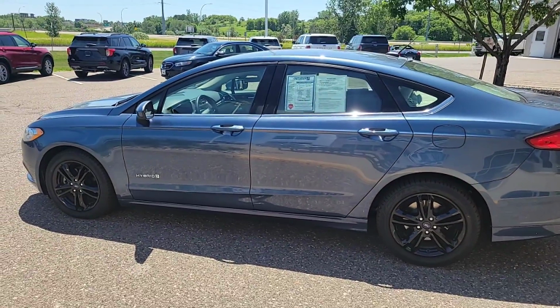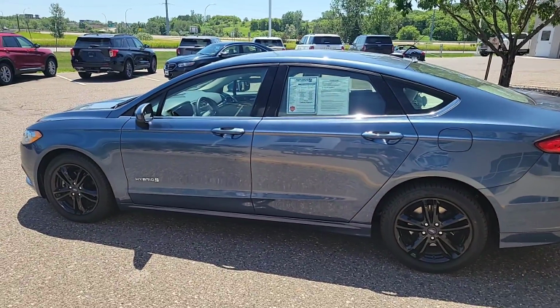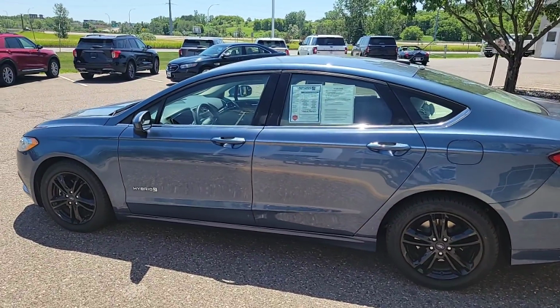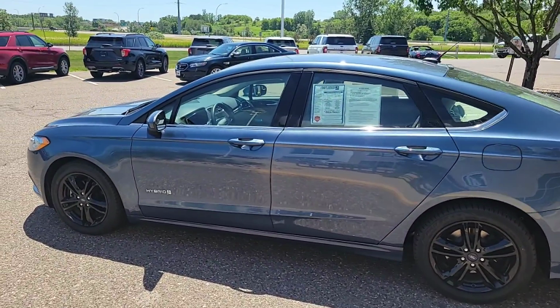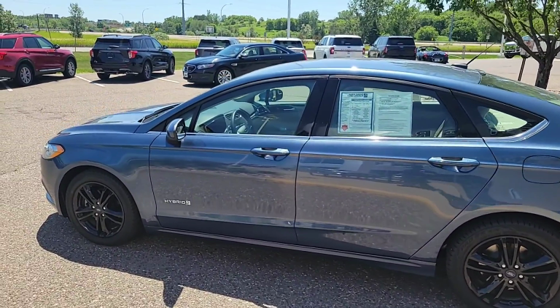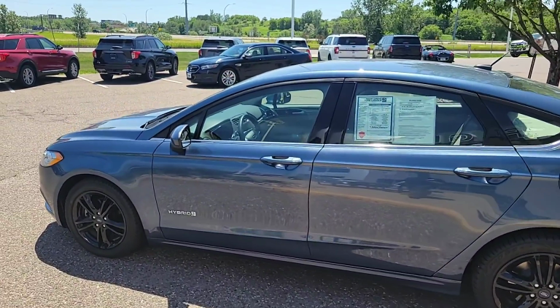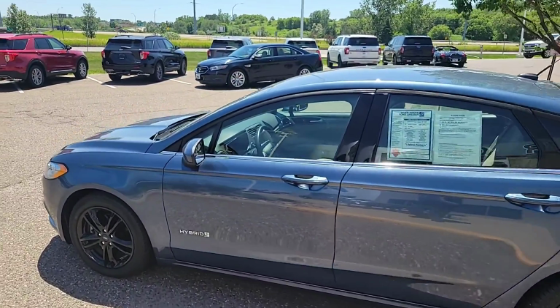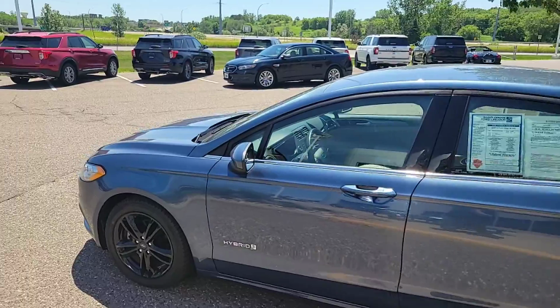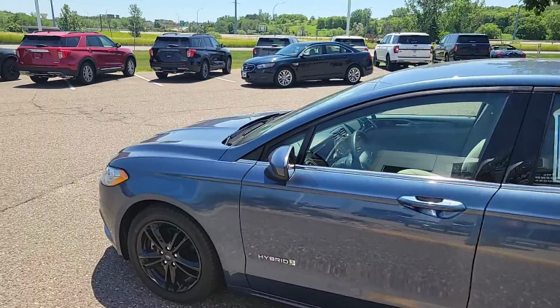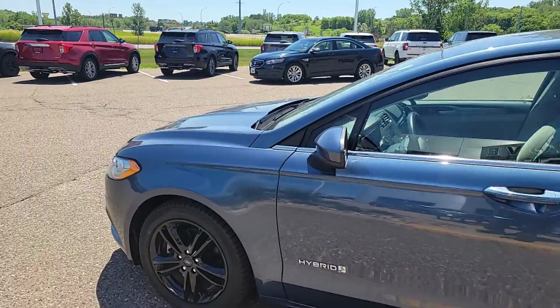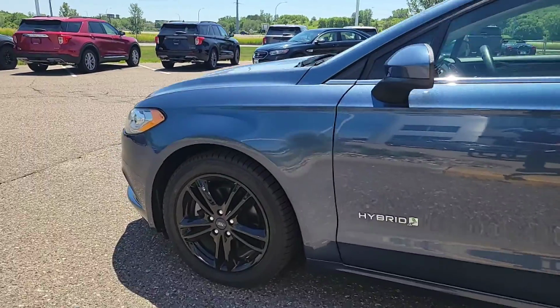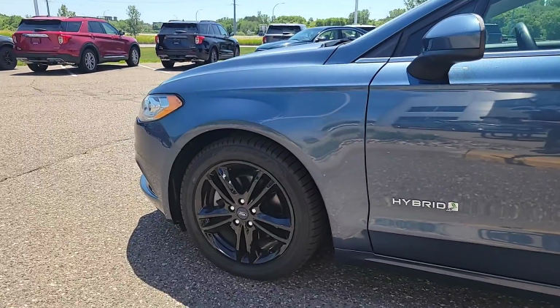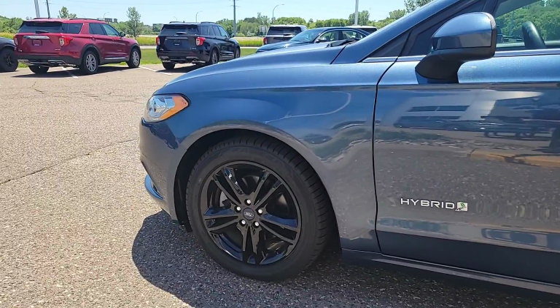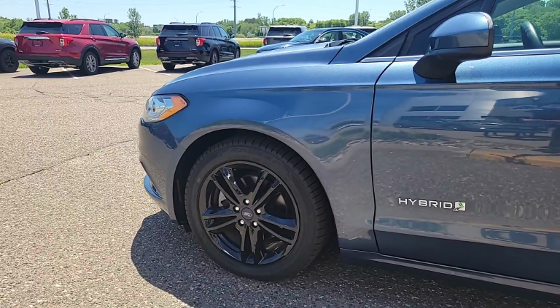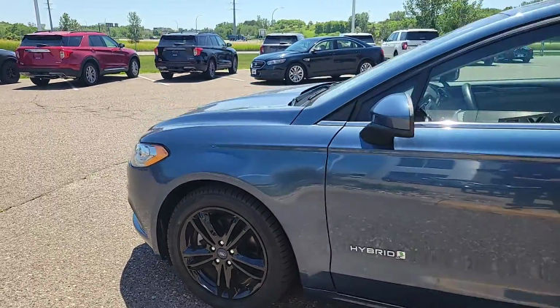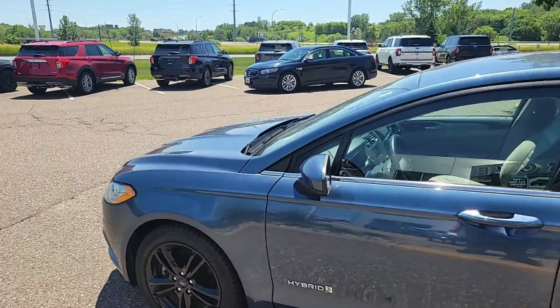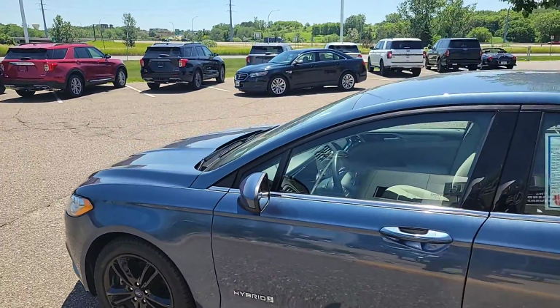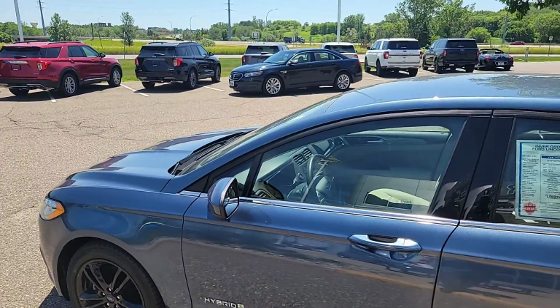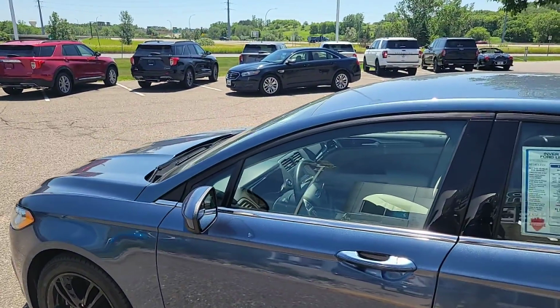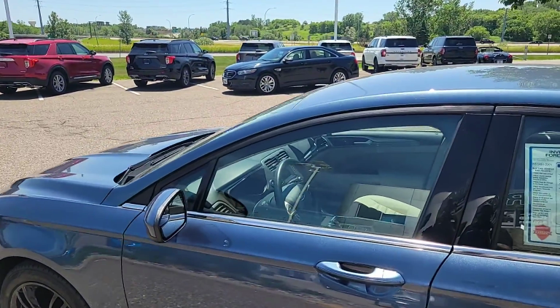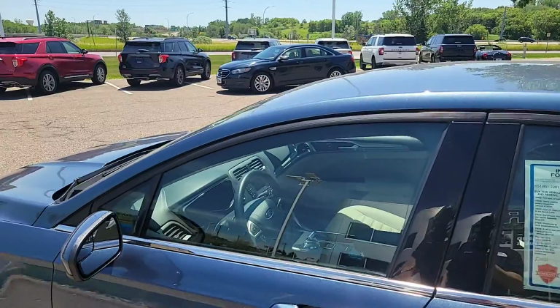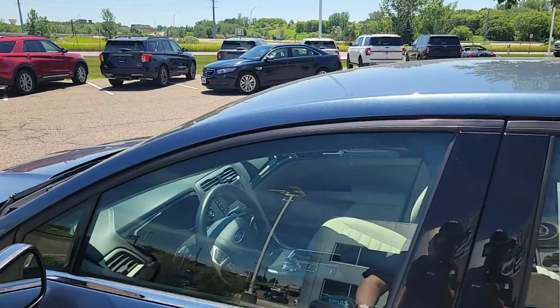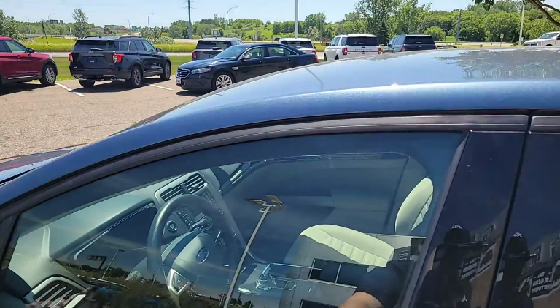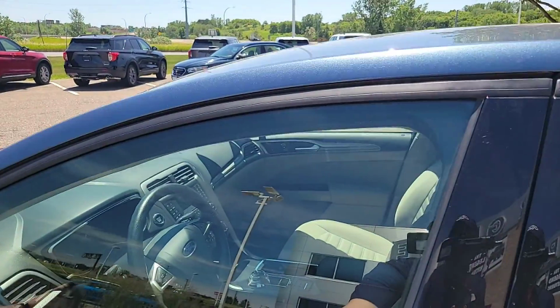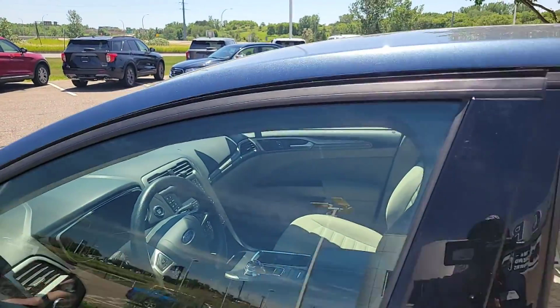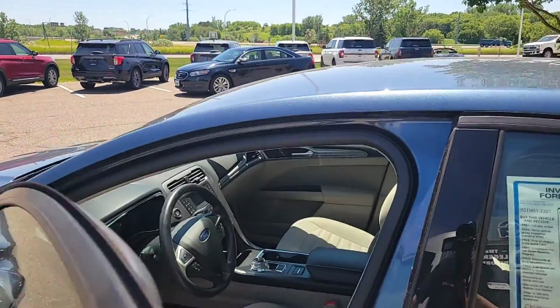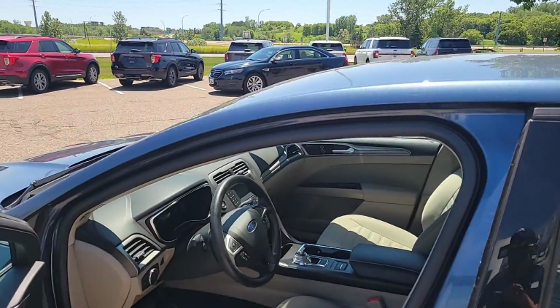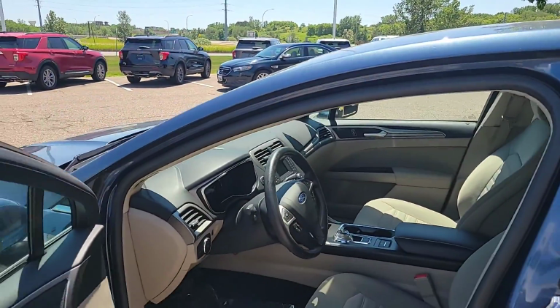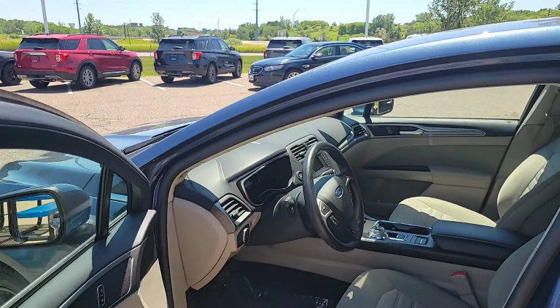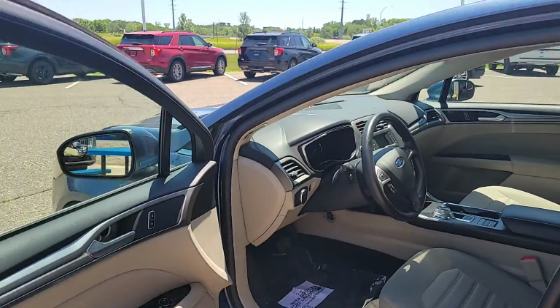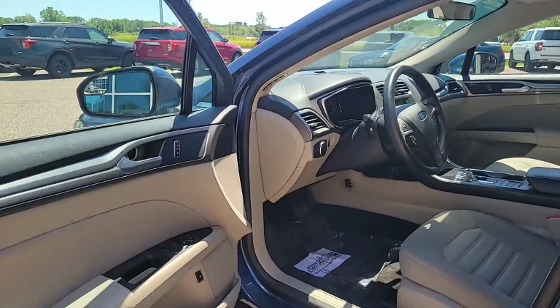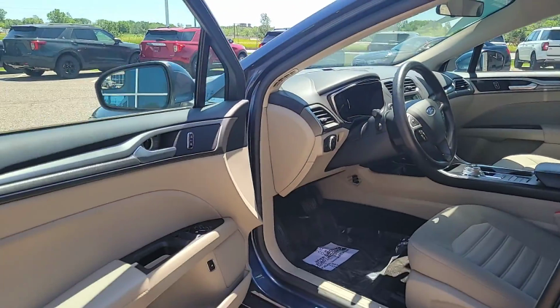This is an SE package, so it's going to come very well equipped. It also has the upgraded rims. With the SE package, you're going to get great options like power windows and power locks.